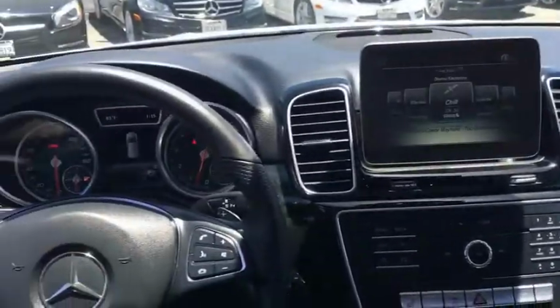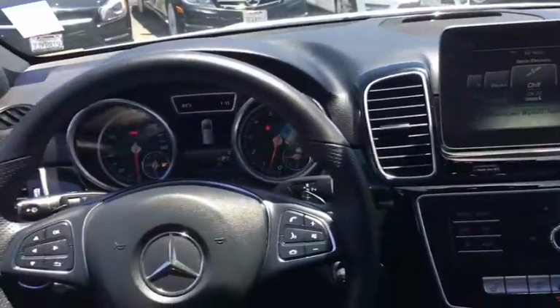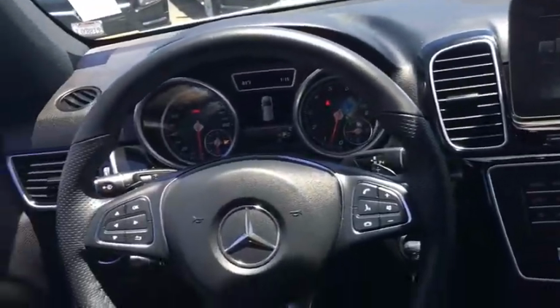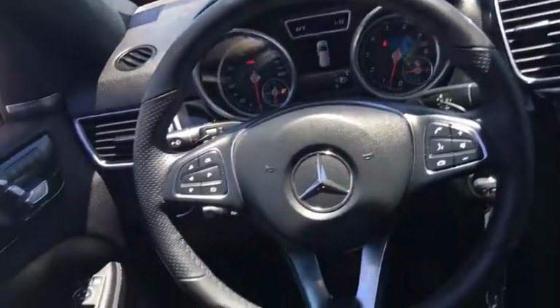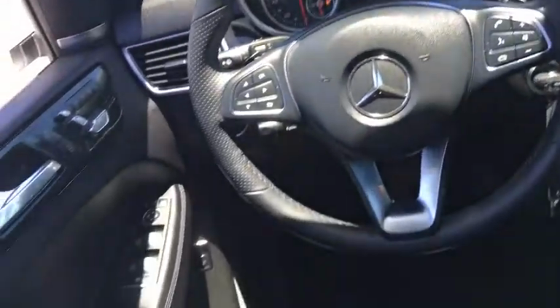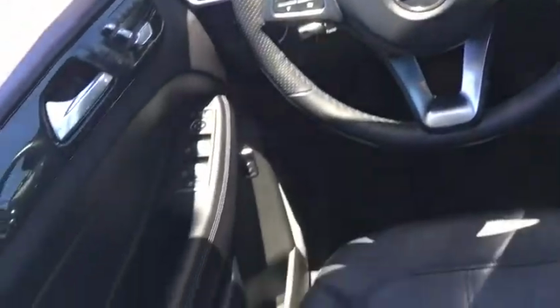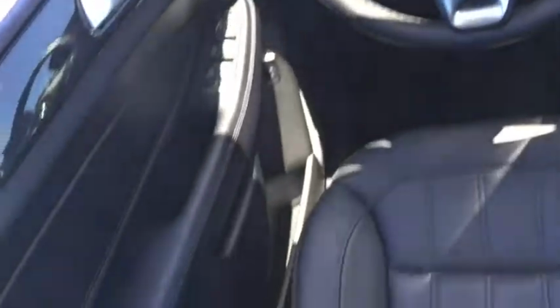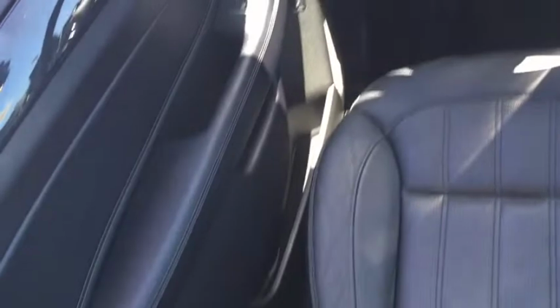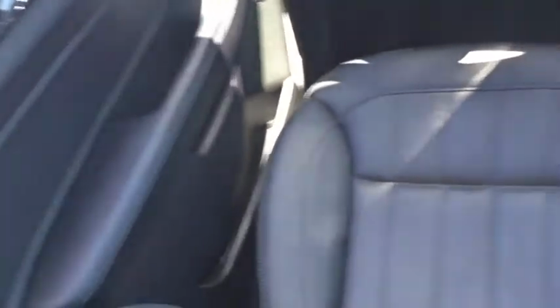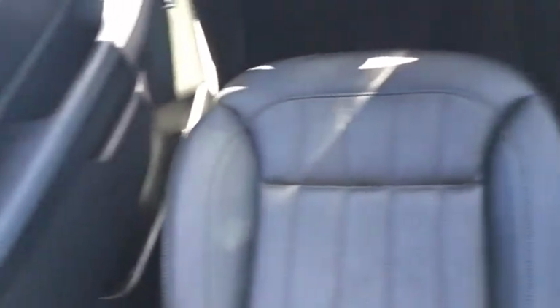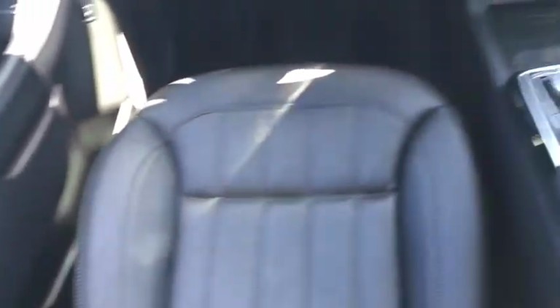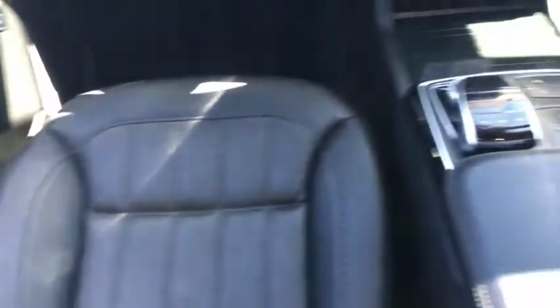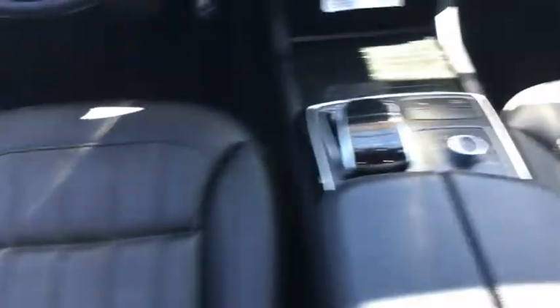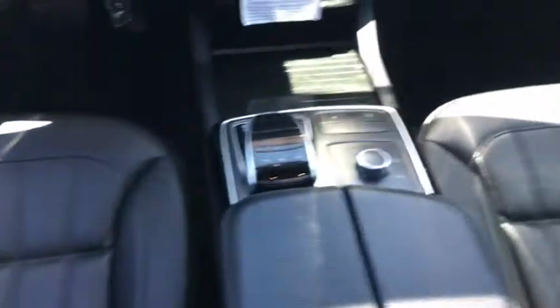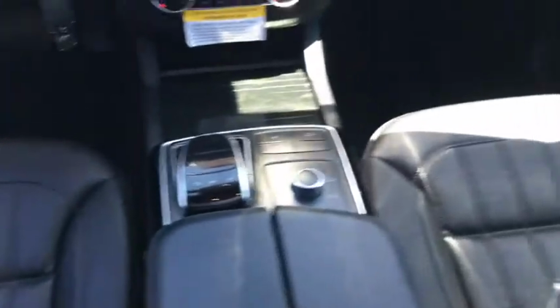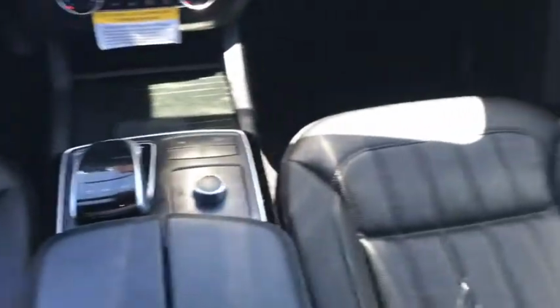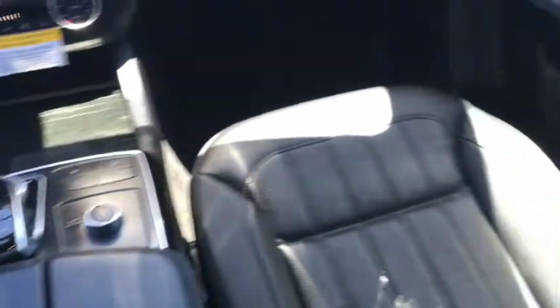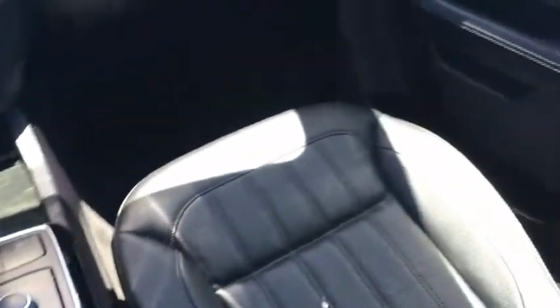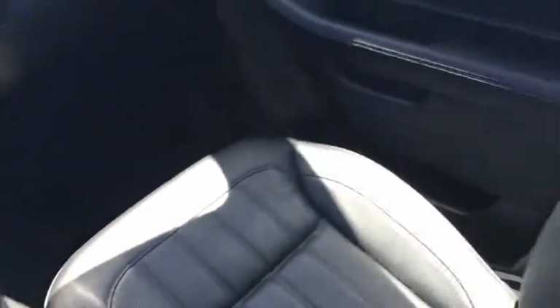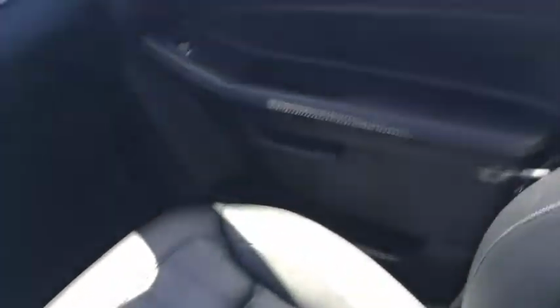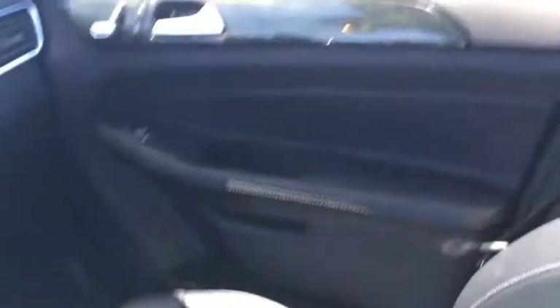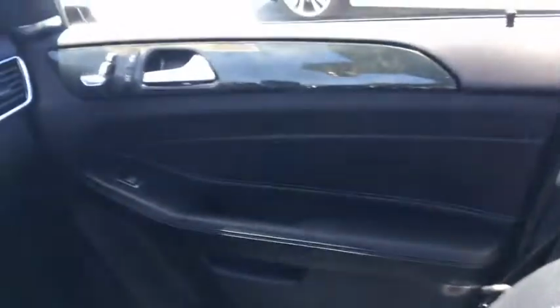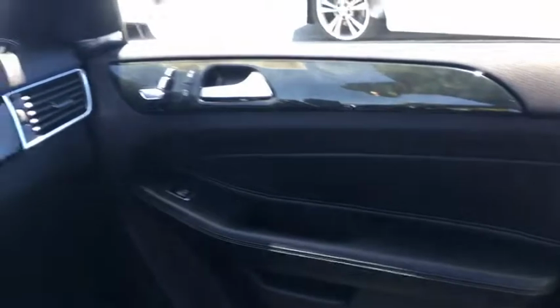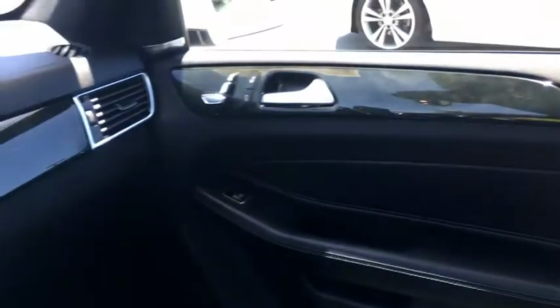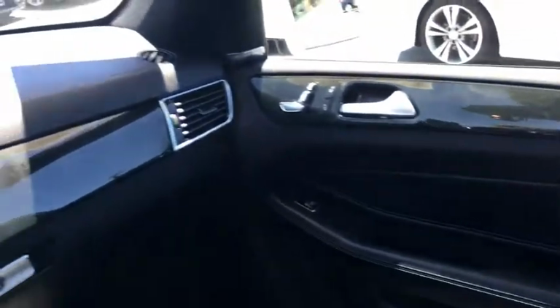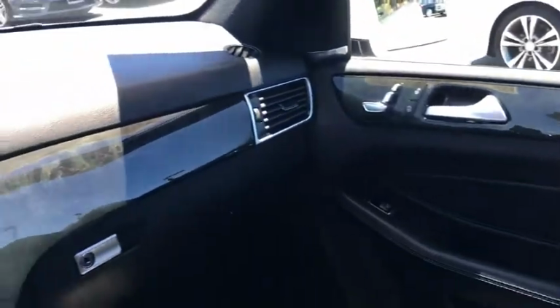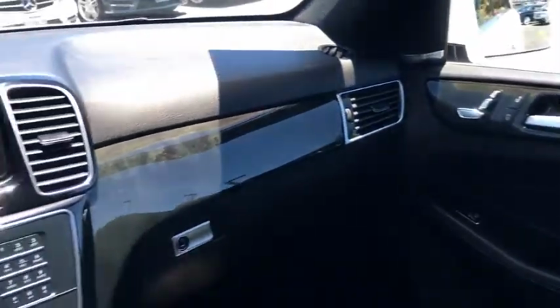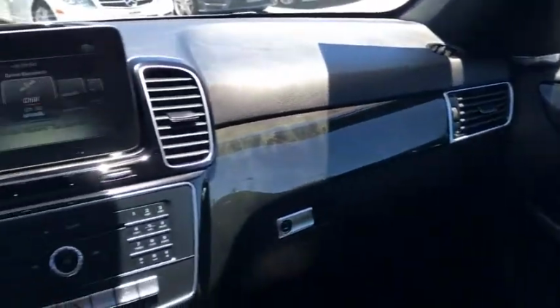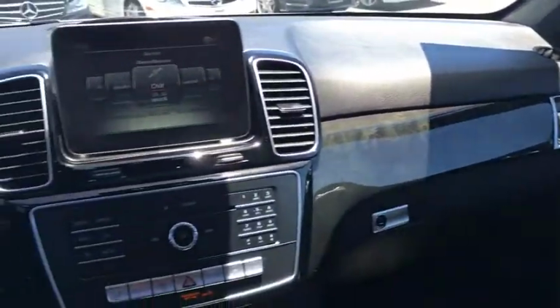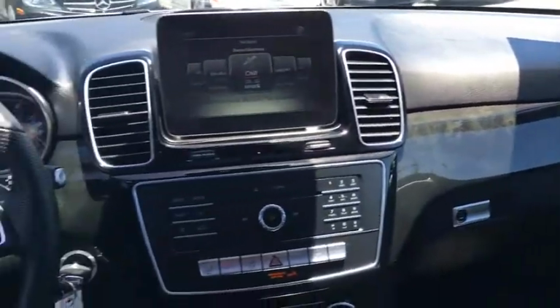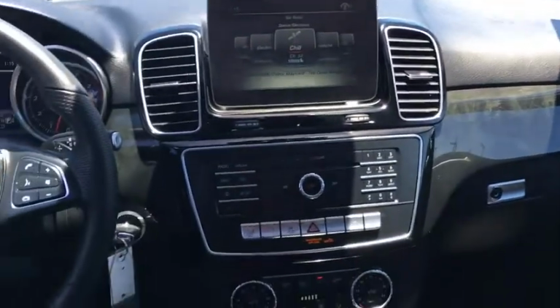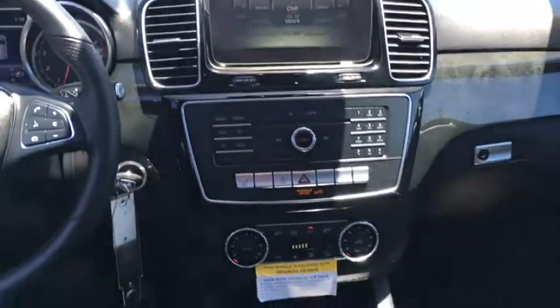Rear window defroster, security system, power windows, electronic stability control, trip computer, heated front seat, compass, brake assist, remote keyless entry, tachometer.